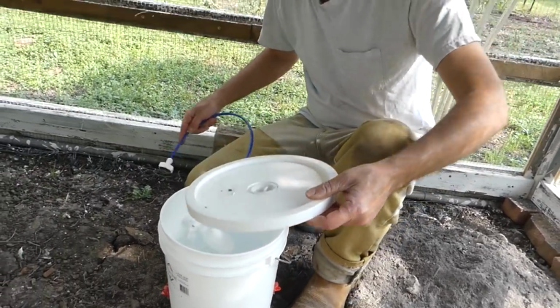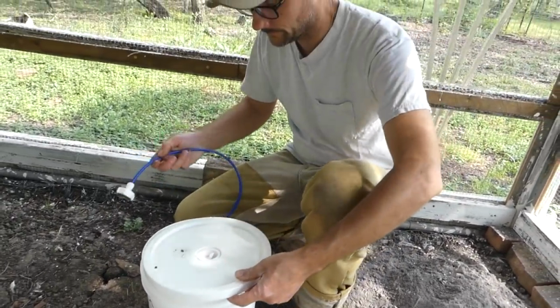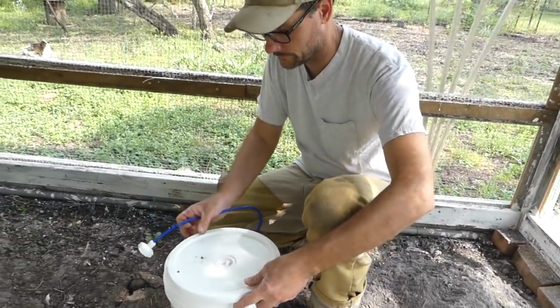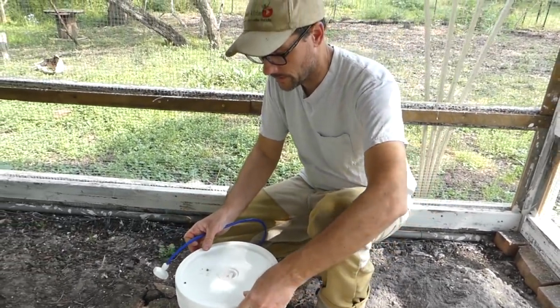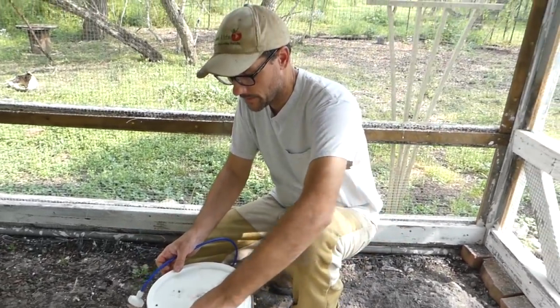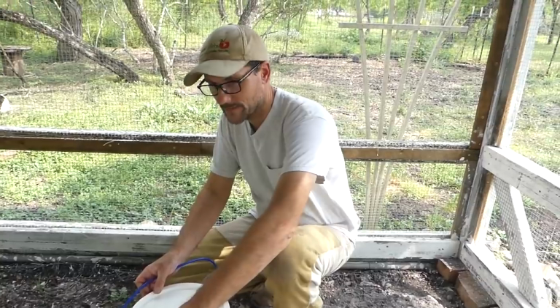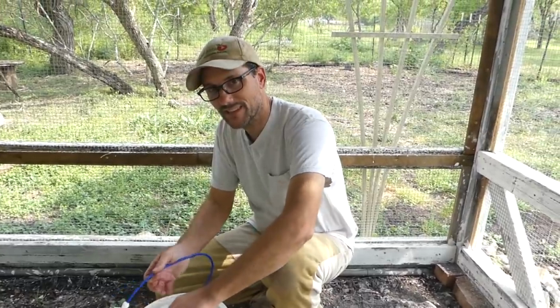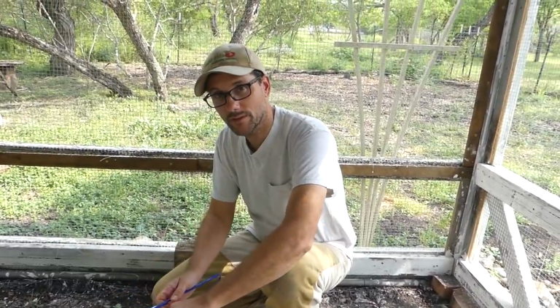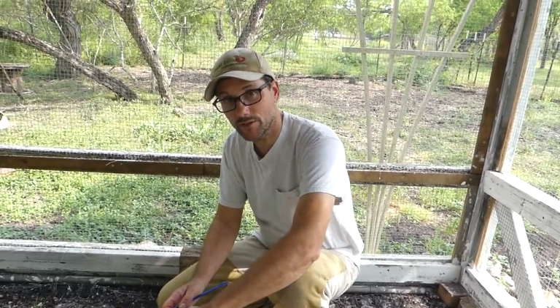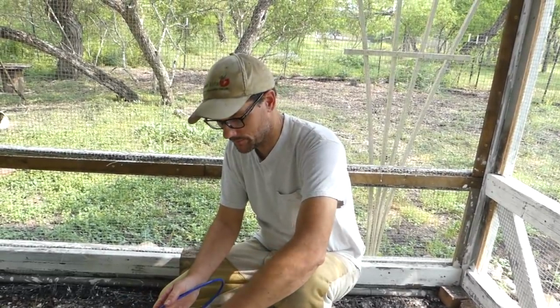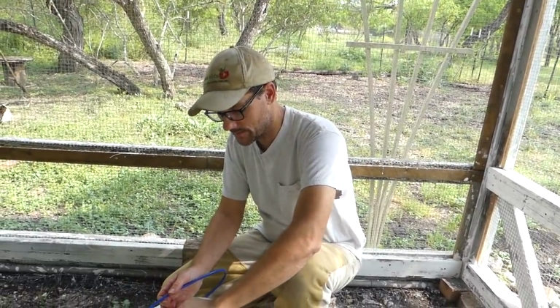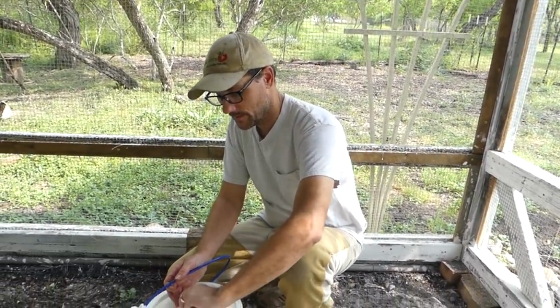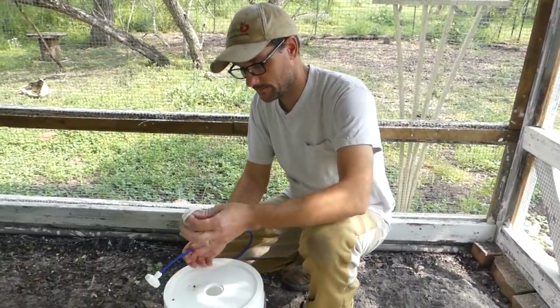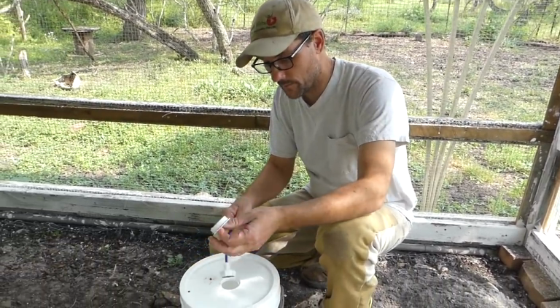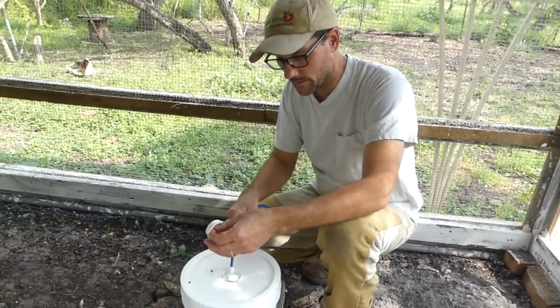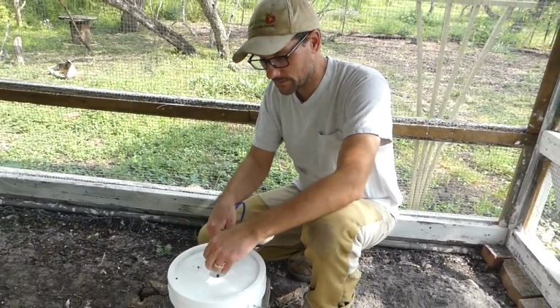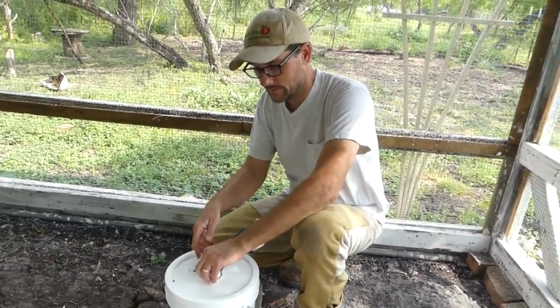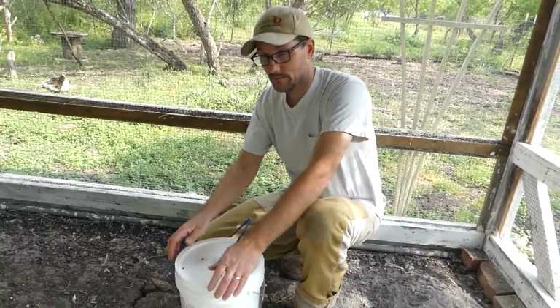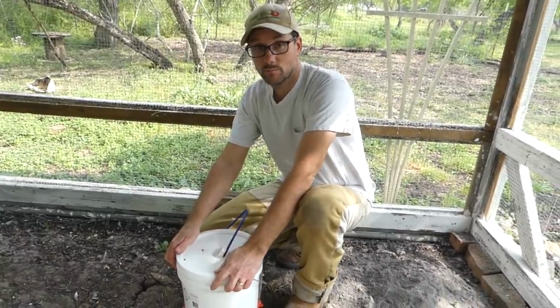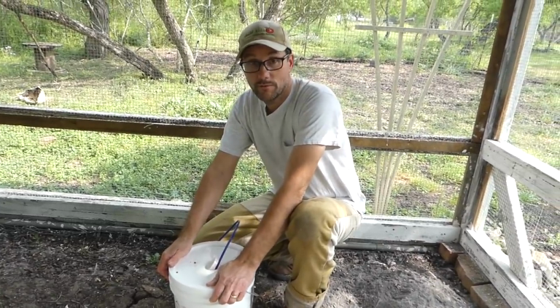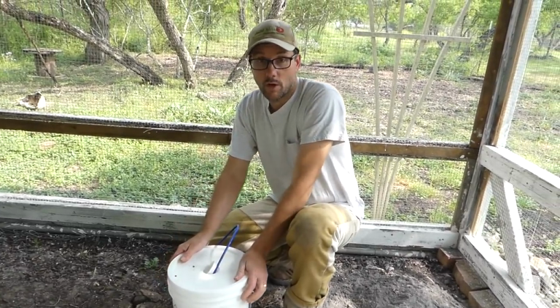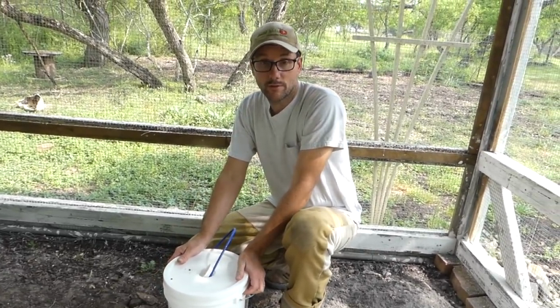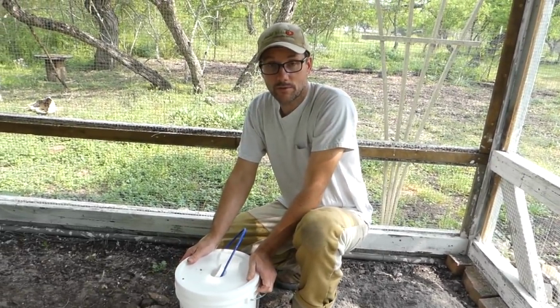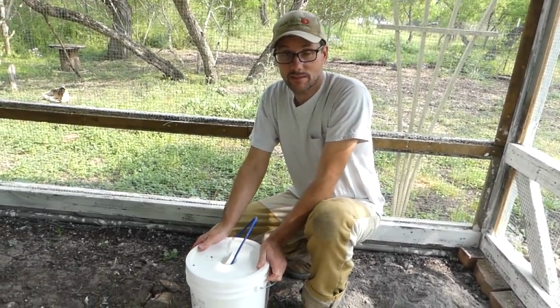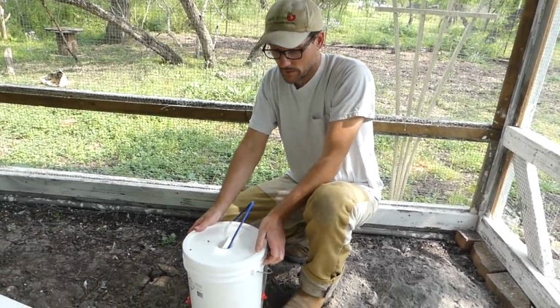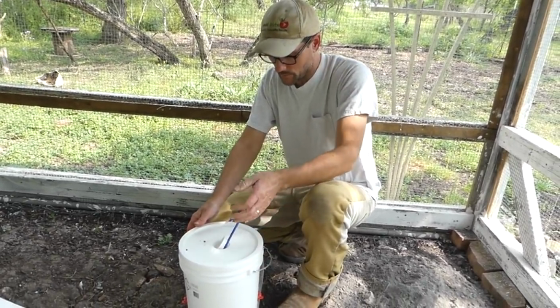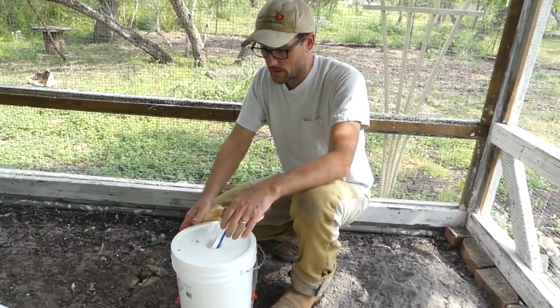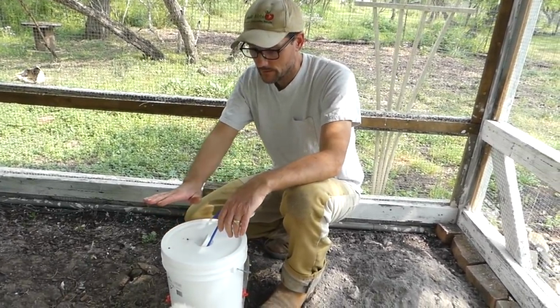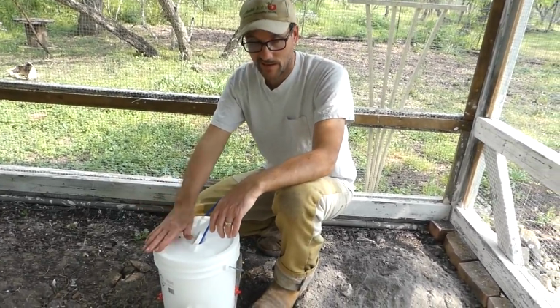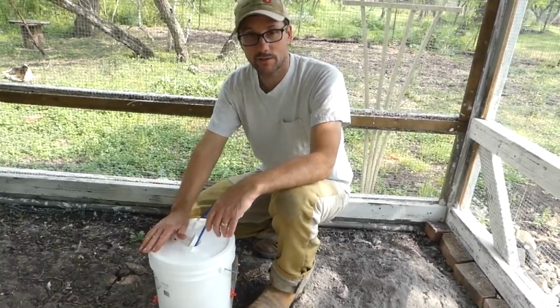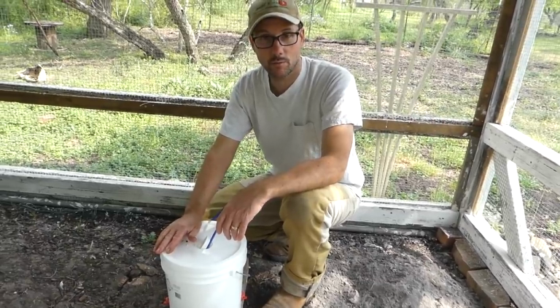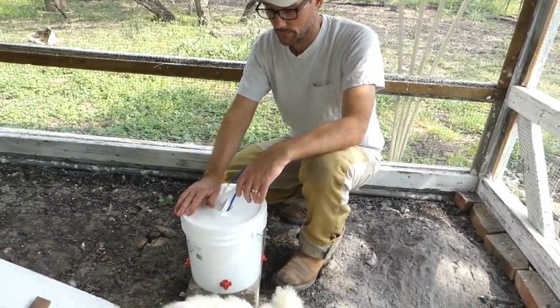Less messy — much less mess. And once it gets hooked up to the rainwater collection, all we'll have to do is make sure that system's working every once in a while. And it looks like it's going to work just fine.